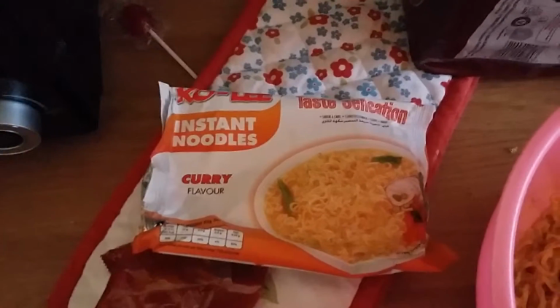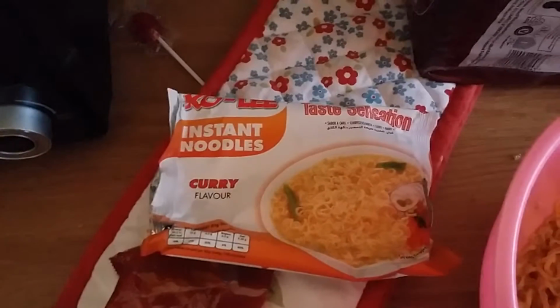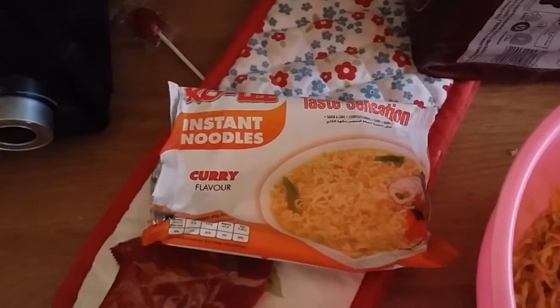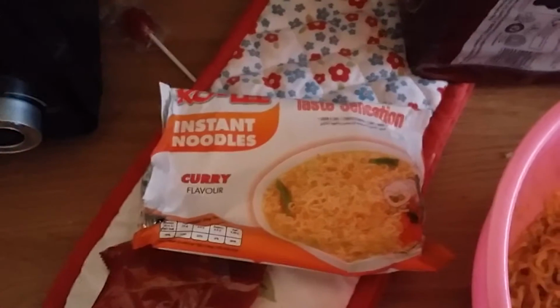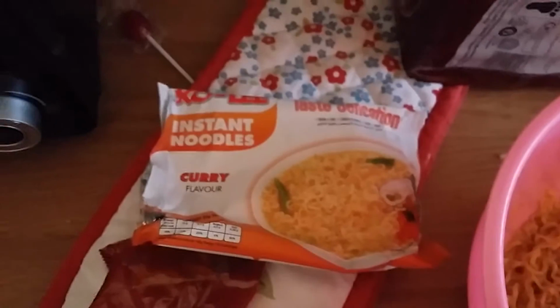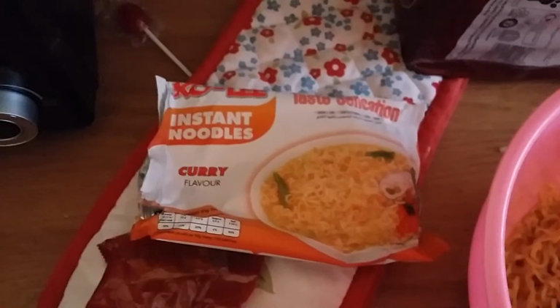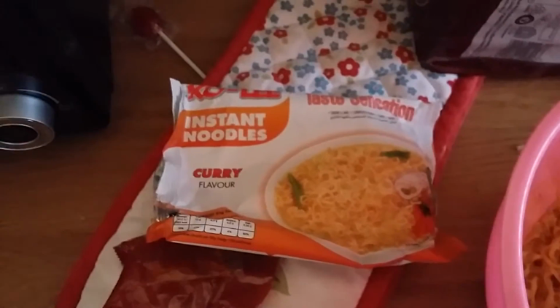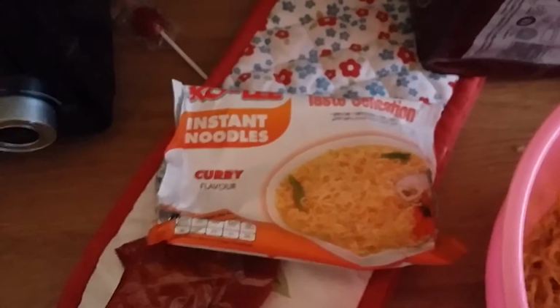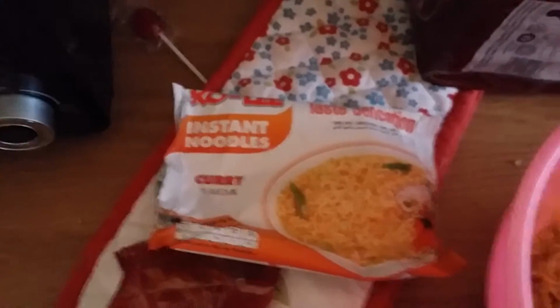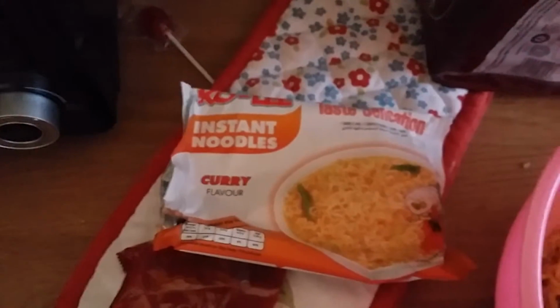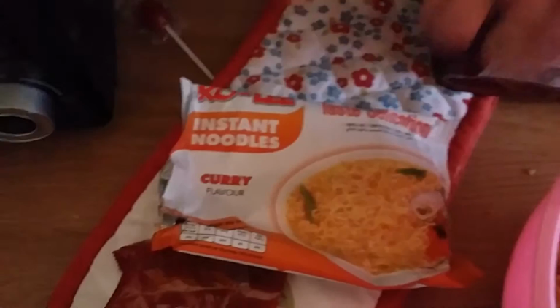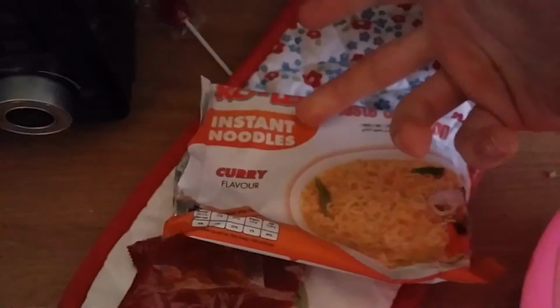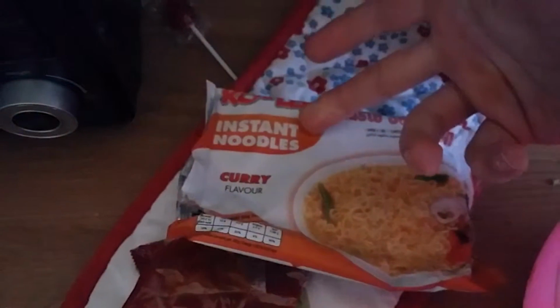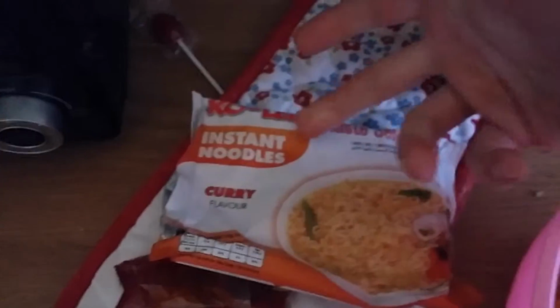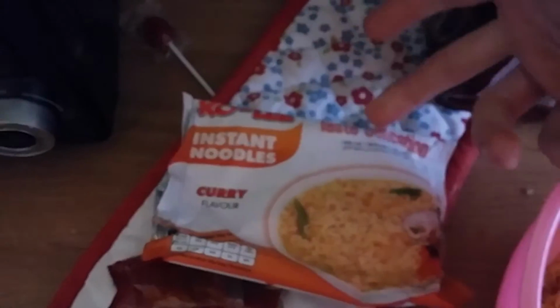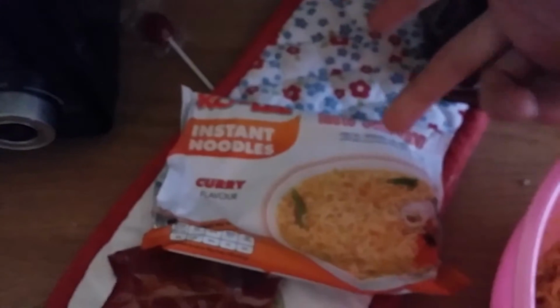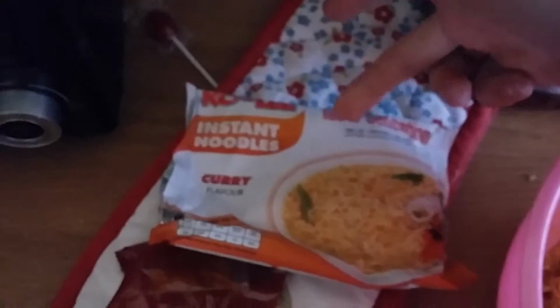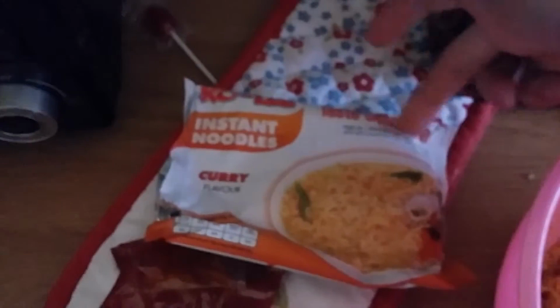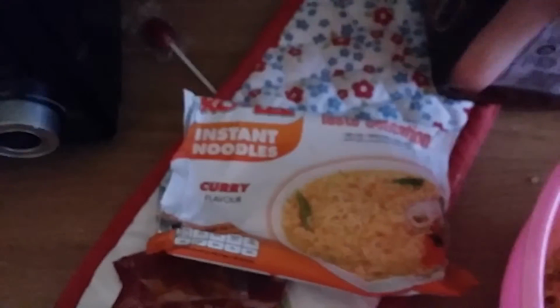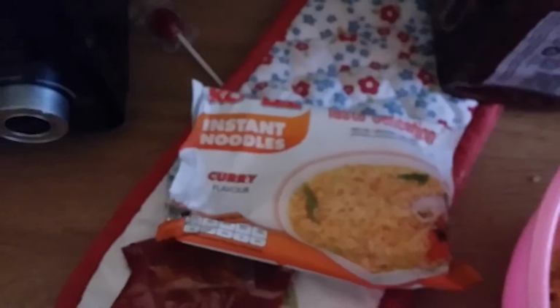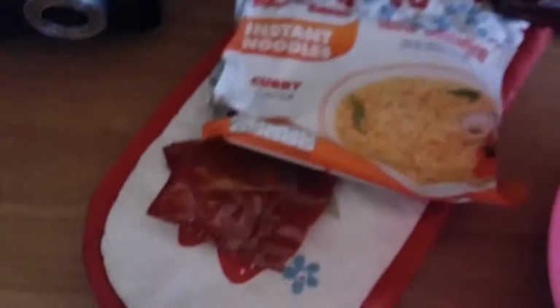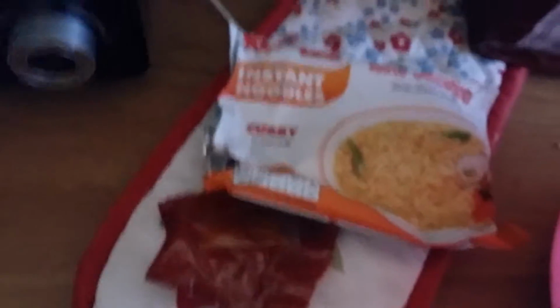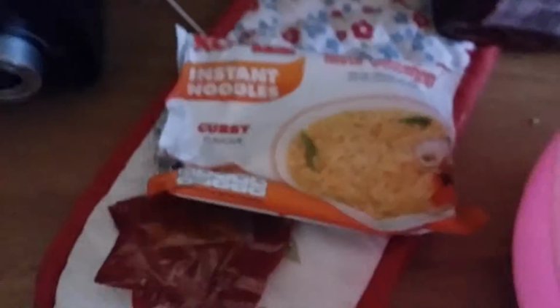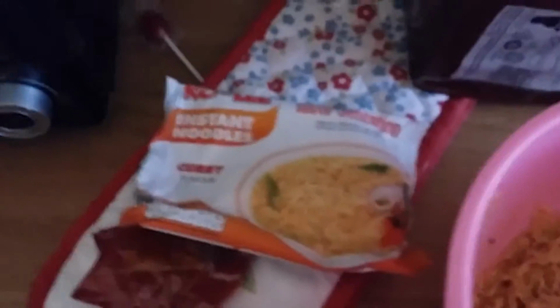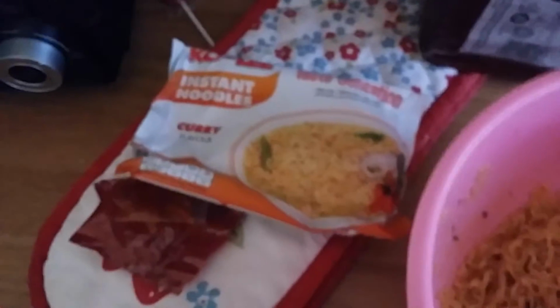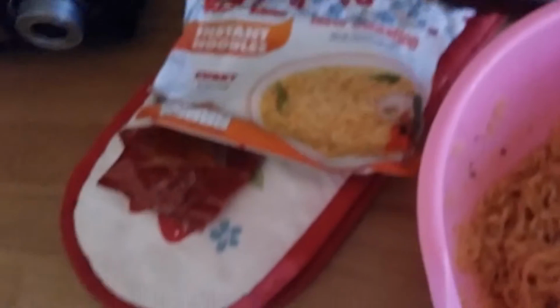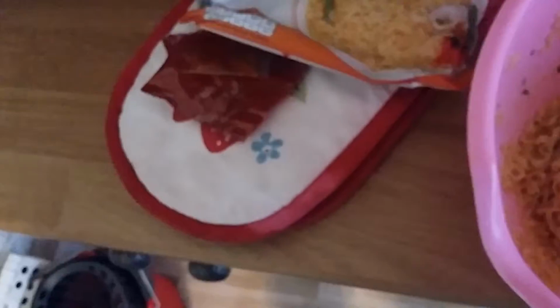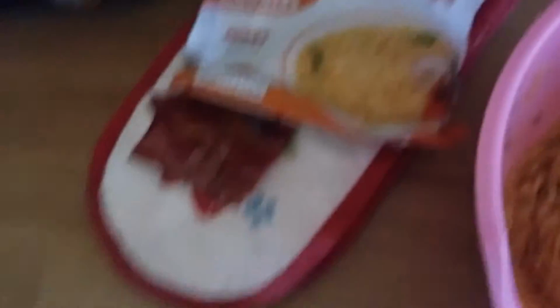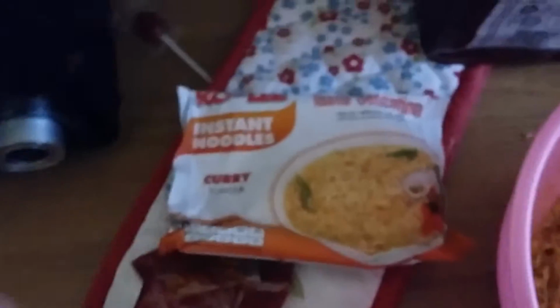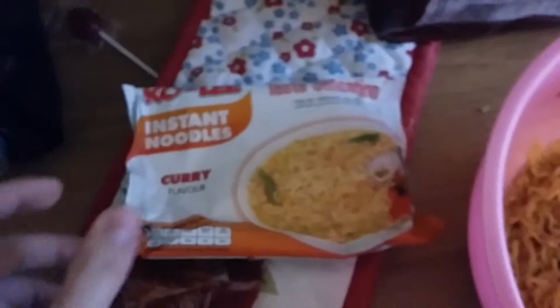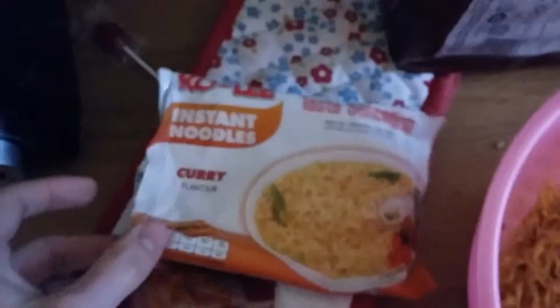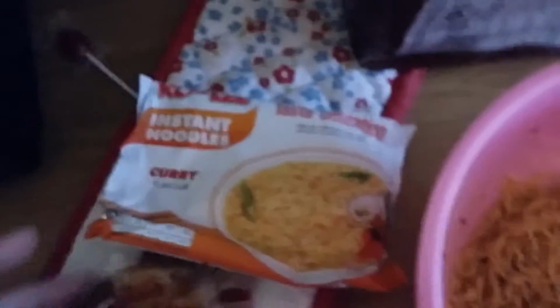Hey YouTube! The Creepiest of Pasta here coming at you with the latest ramen review. This is Coley Instant Noodles Taste Sensation. I've tried some of Coley's stuff before and they're usually pretty on the mark.